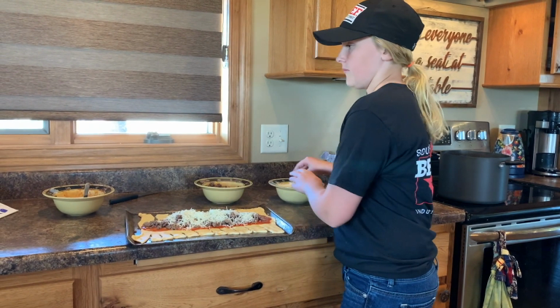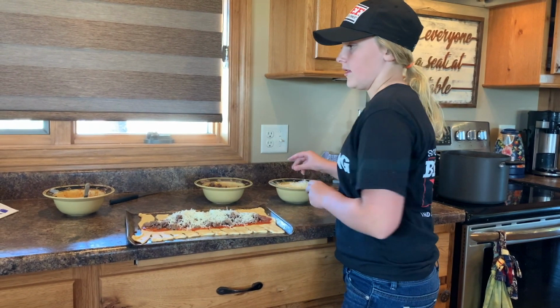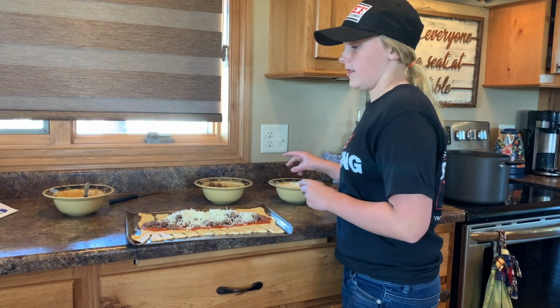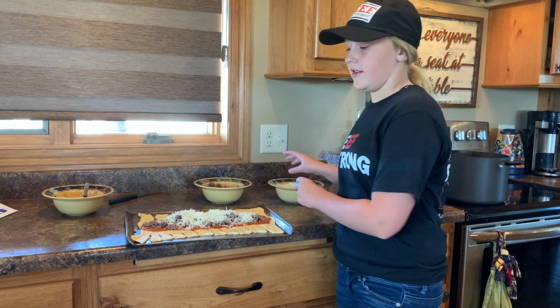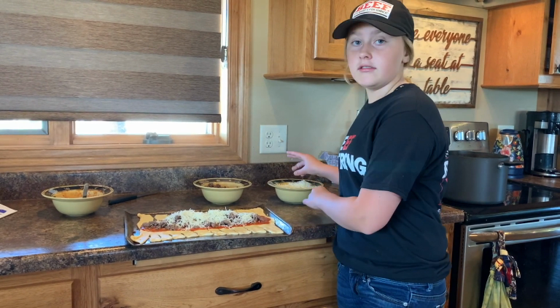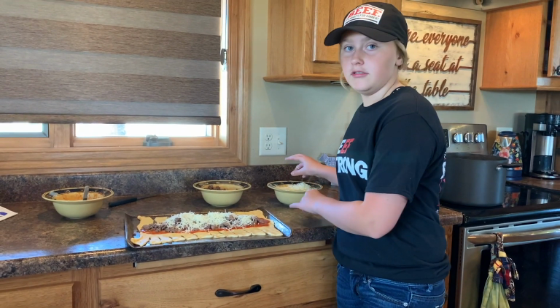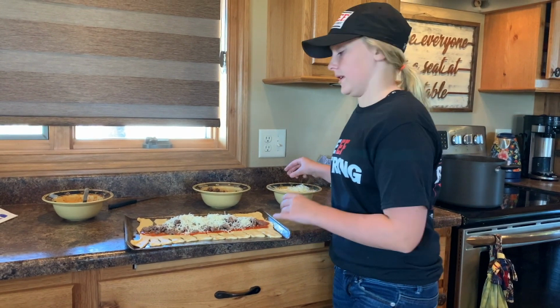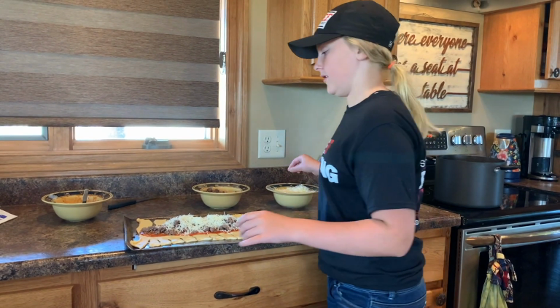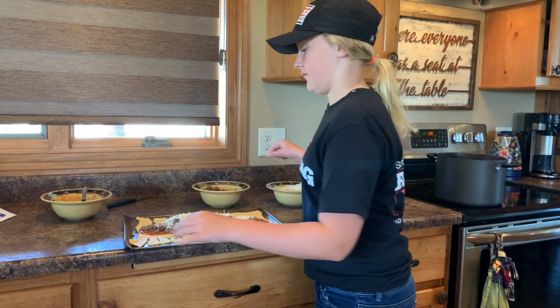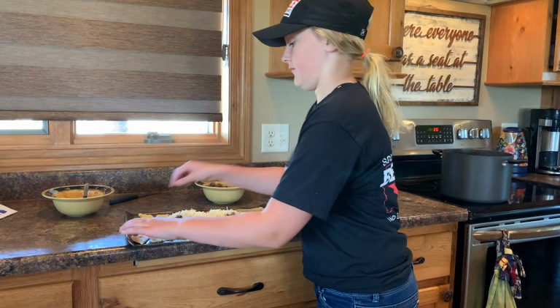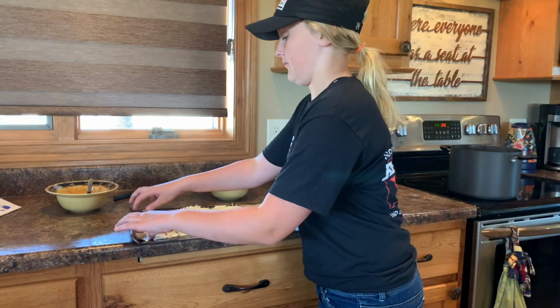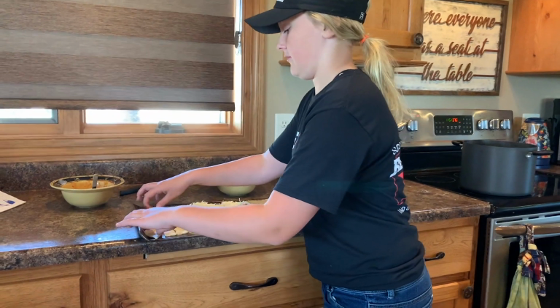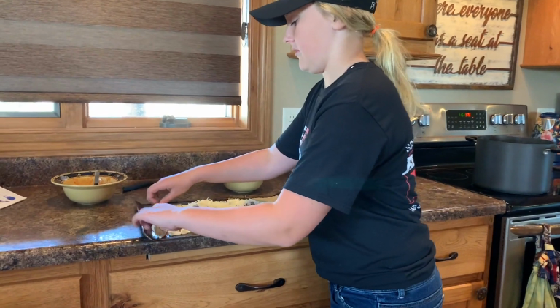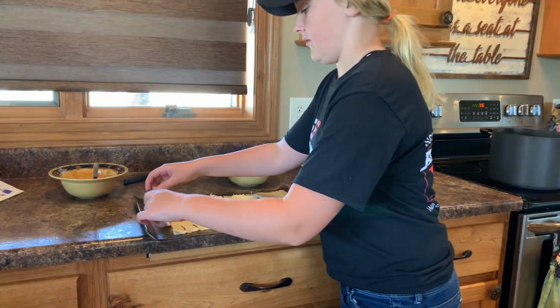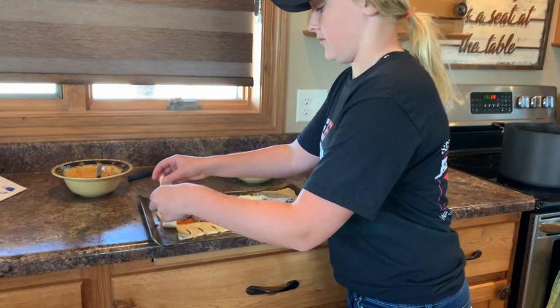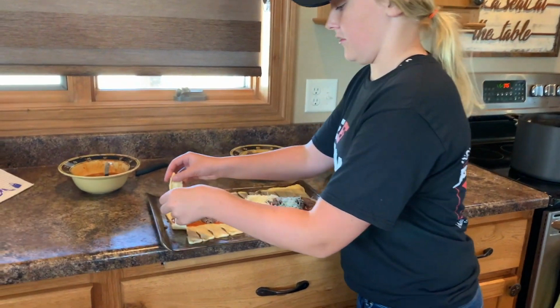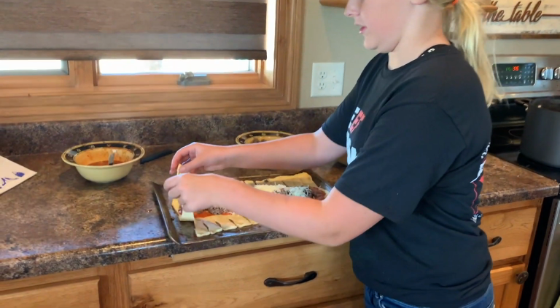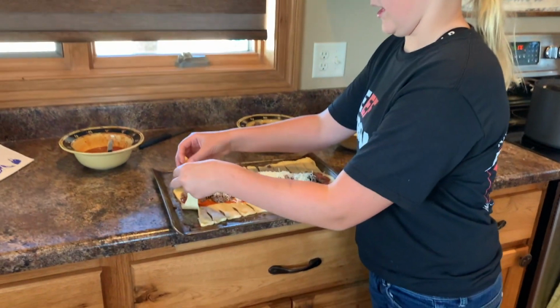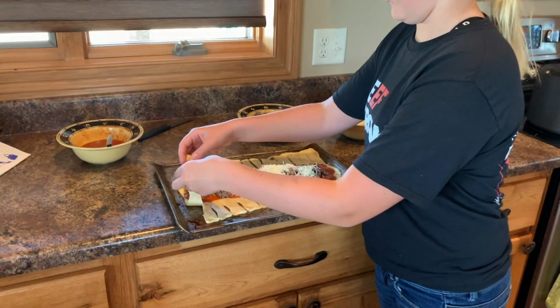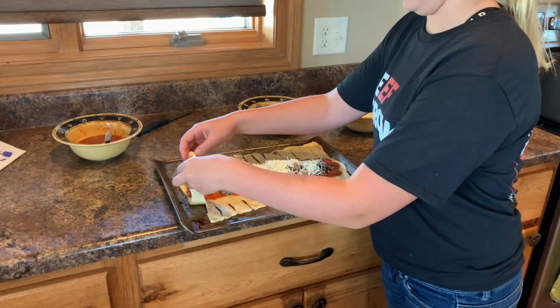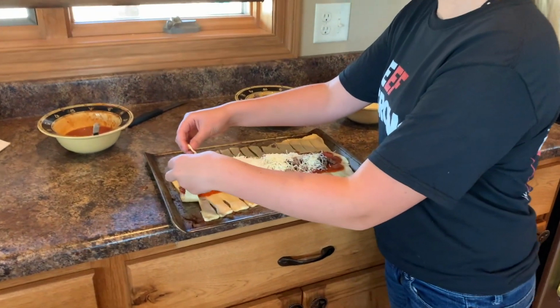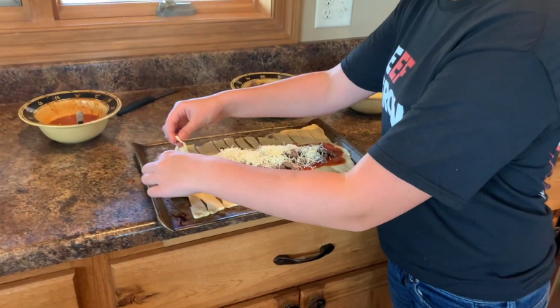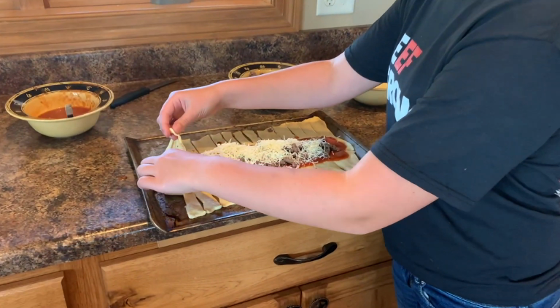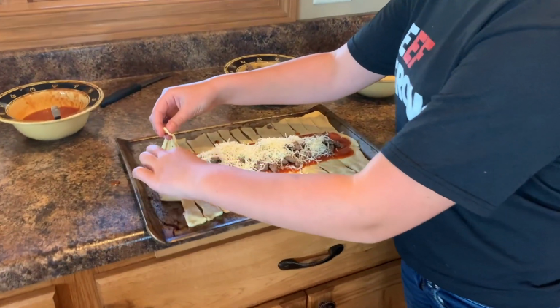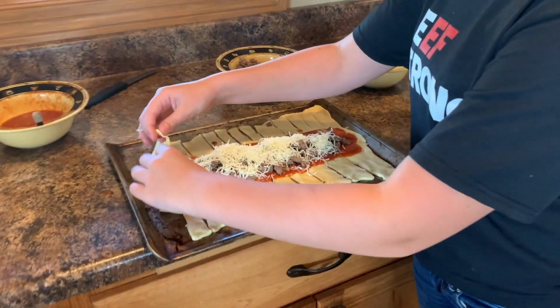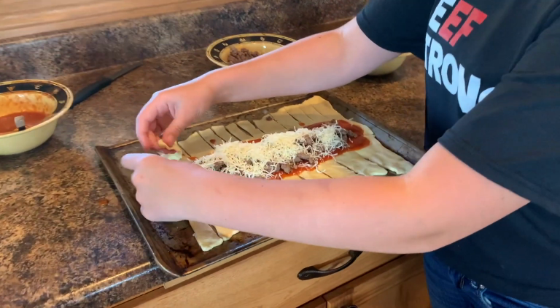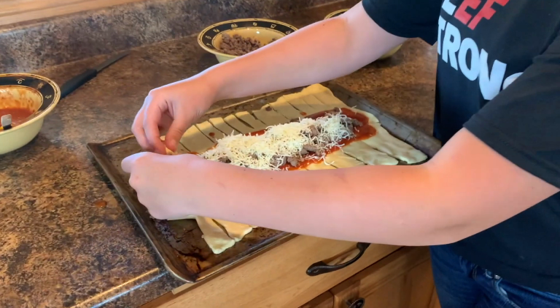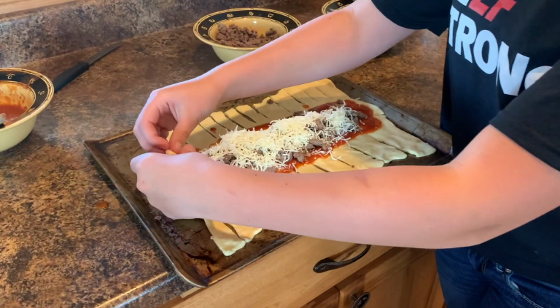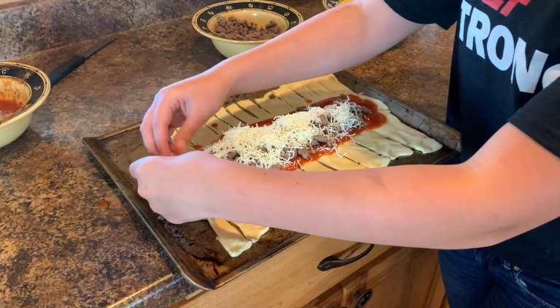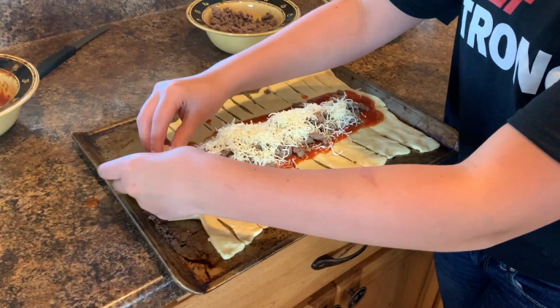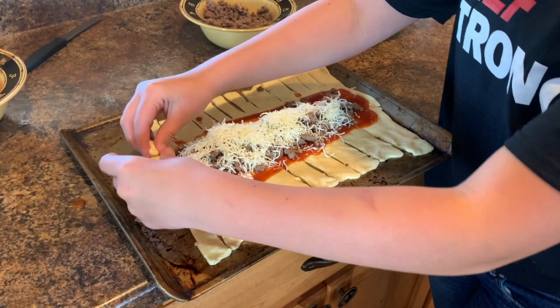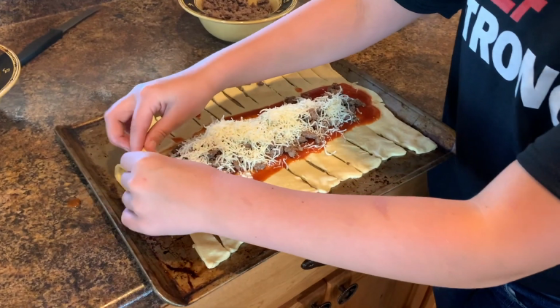Then you braid it. So you just take the inch slits and then you just mush them together.